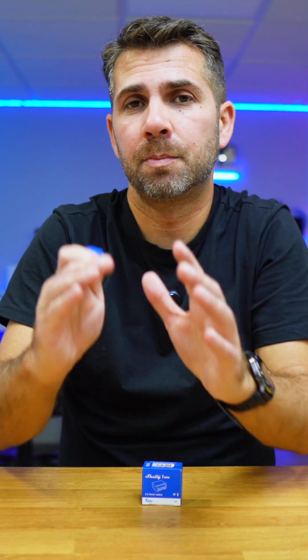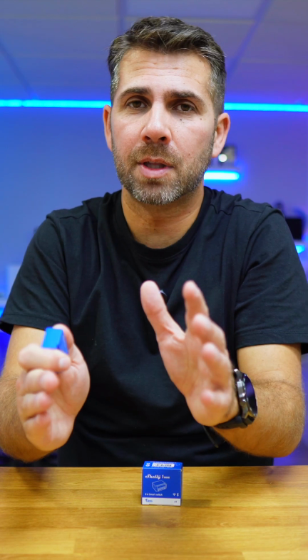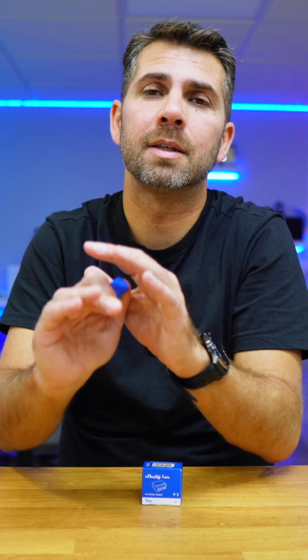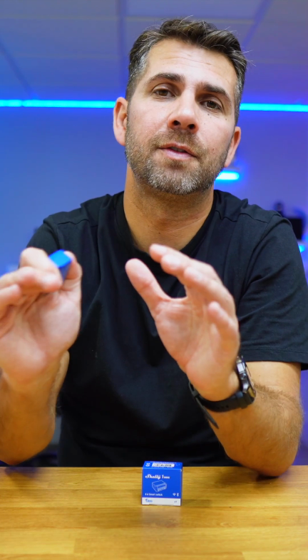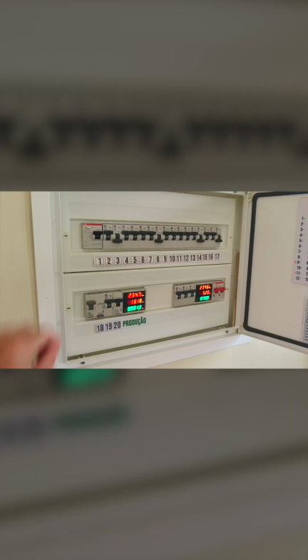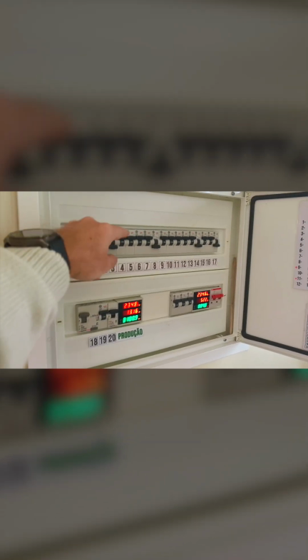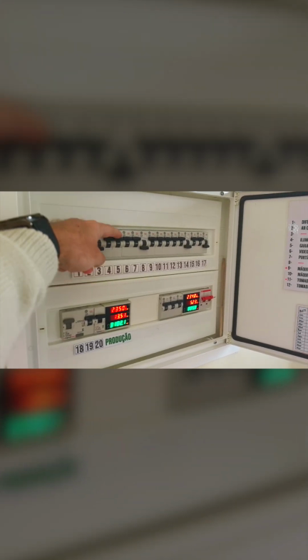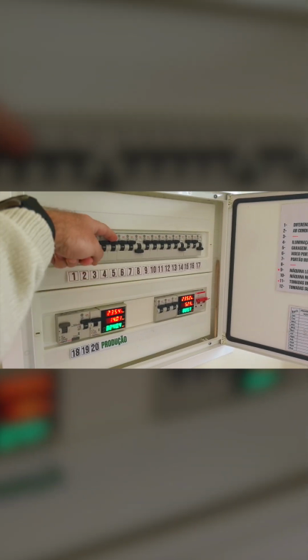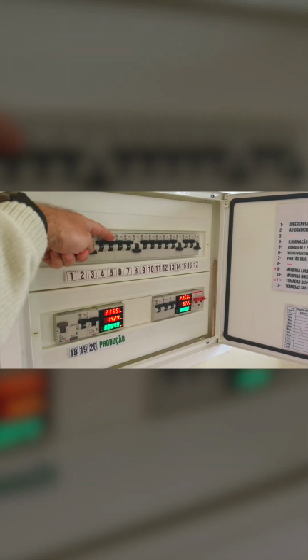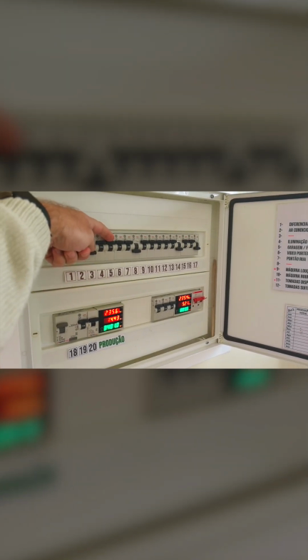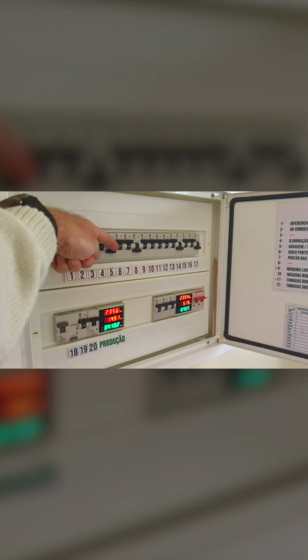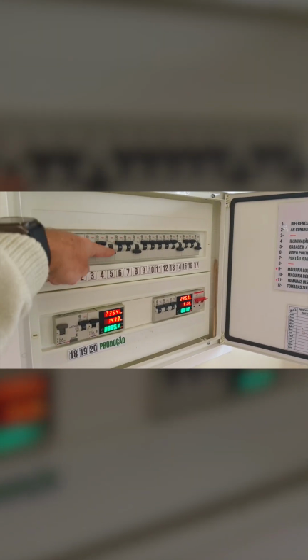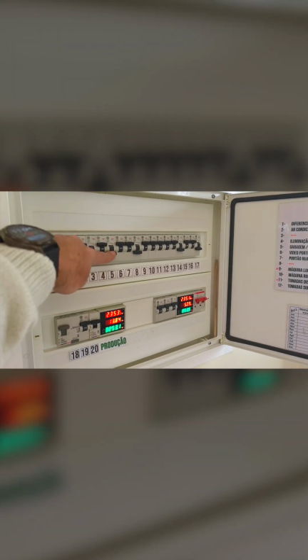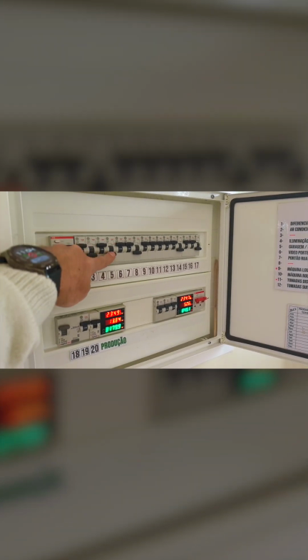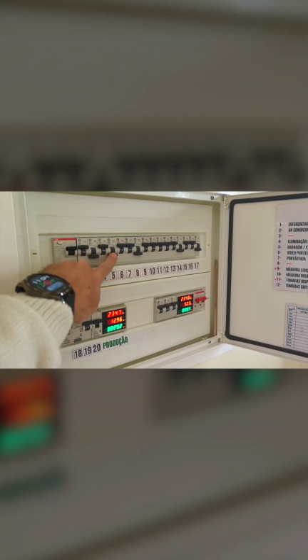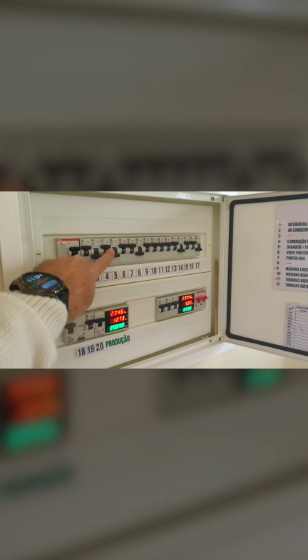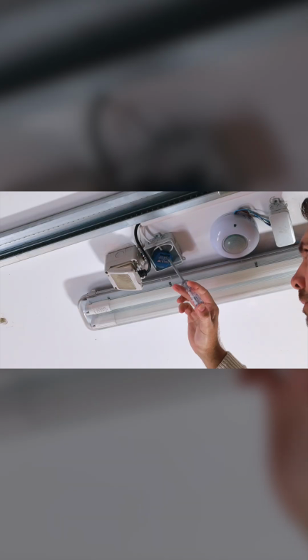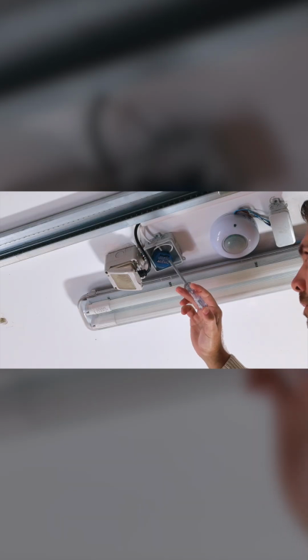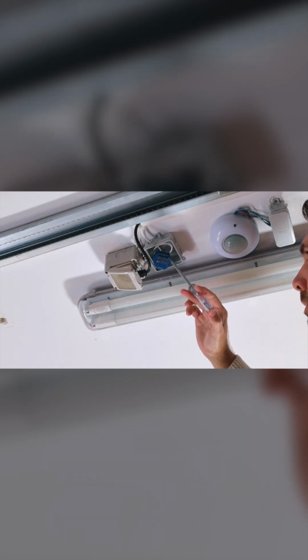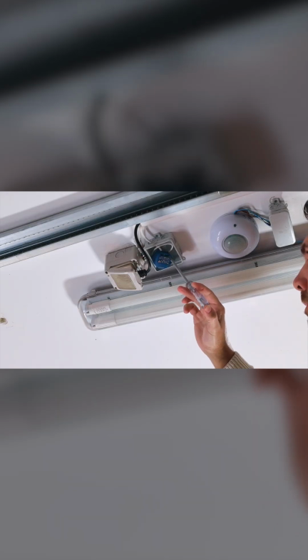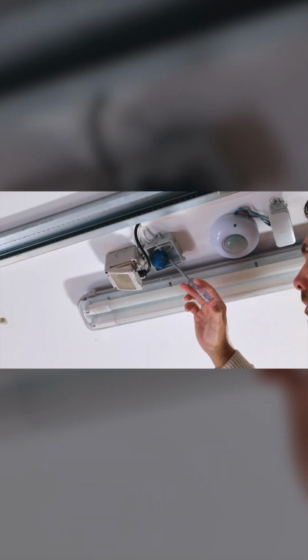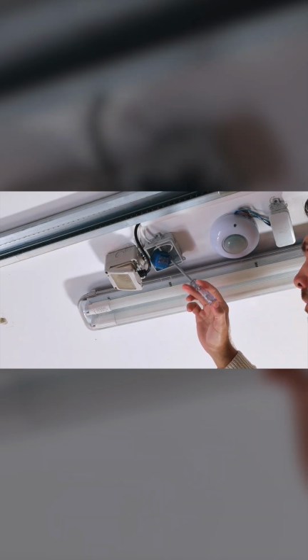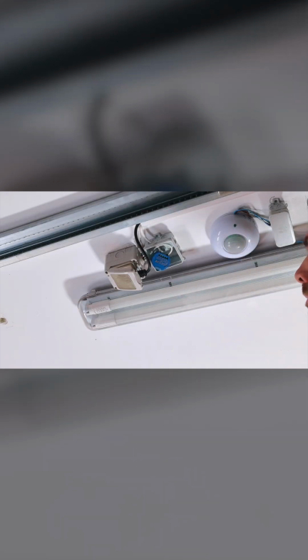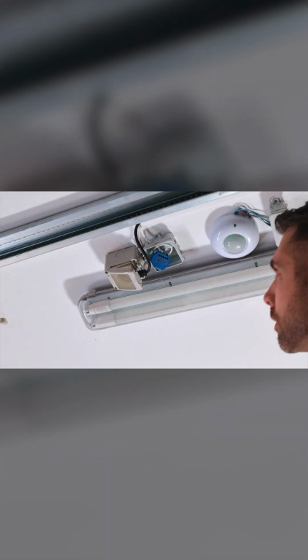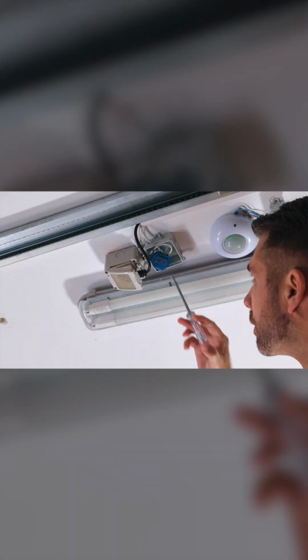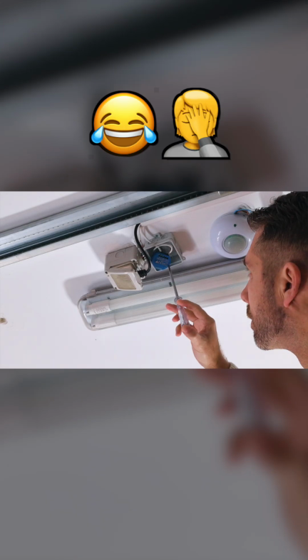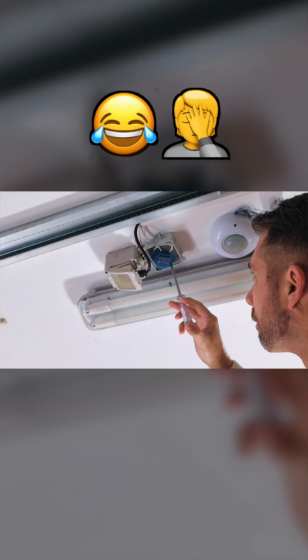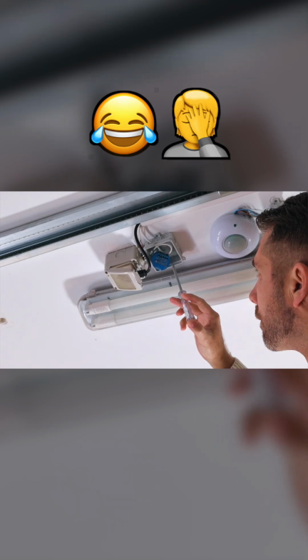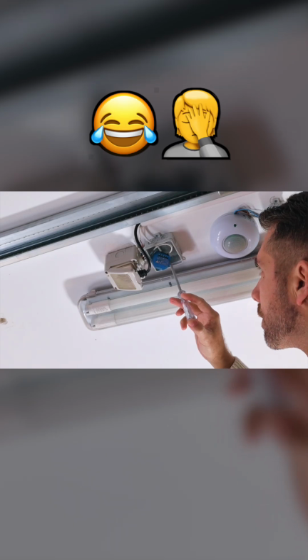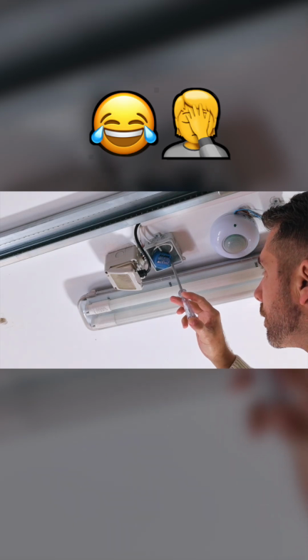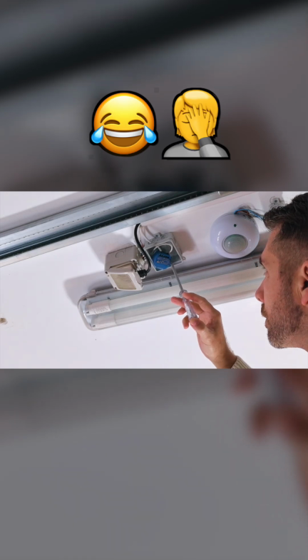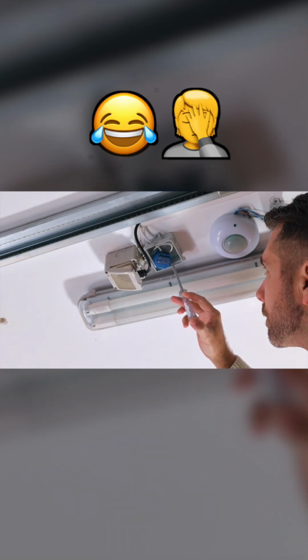Before we start, safety first. Go to your electrical breaker and turn it off to avoid any accidents. In my case I'm extra cautious, so even after switching it off I double check with a voltage tester.